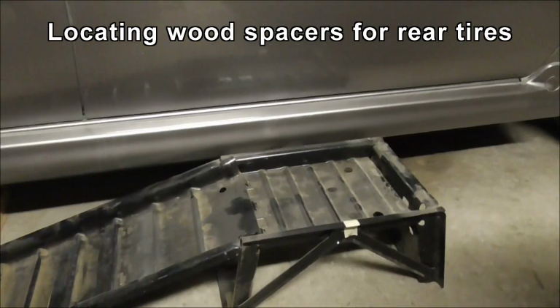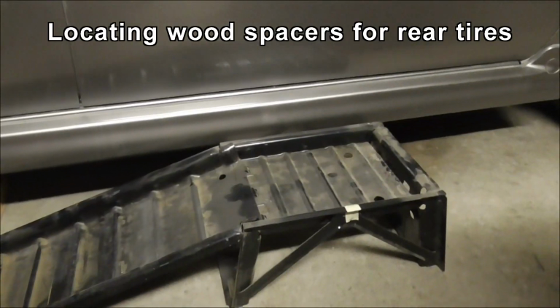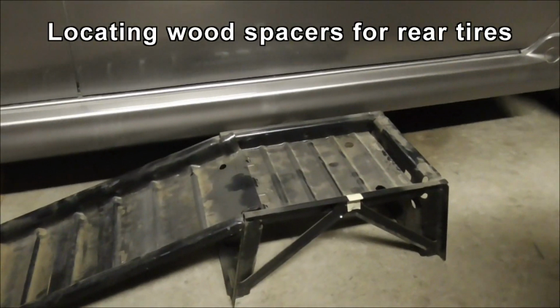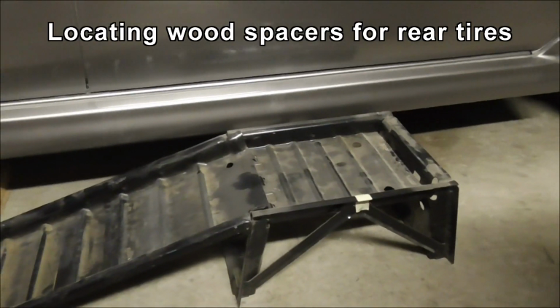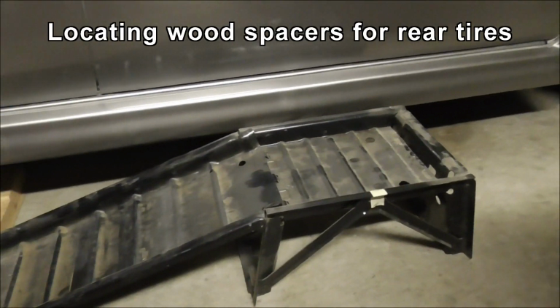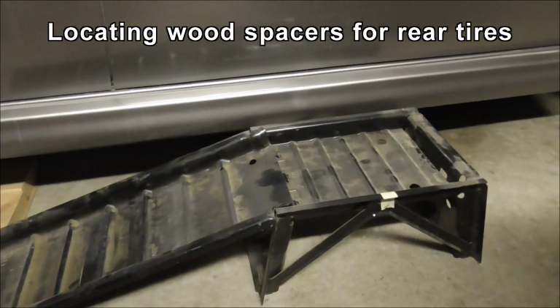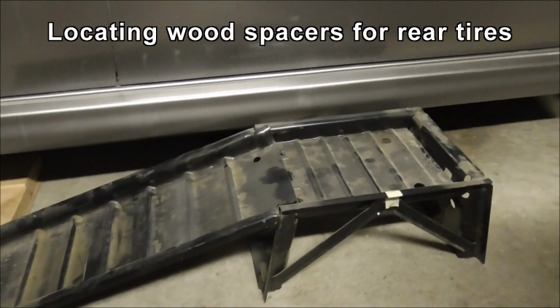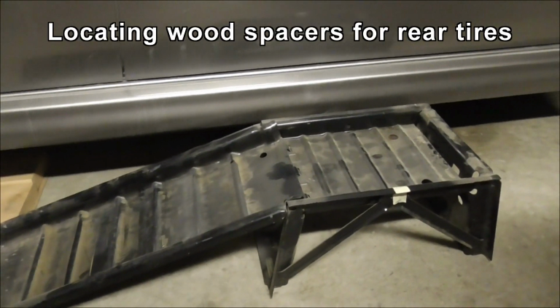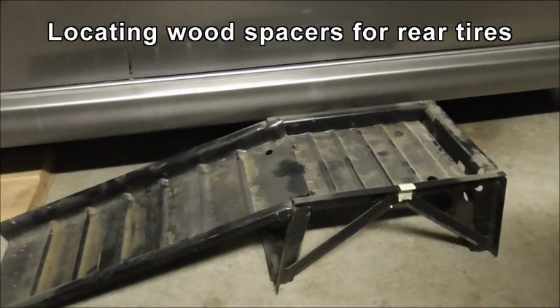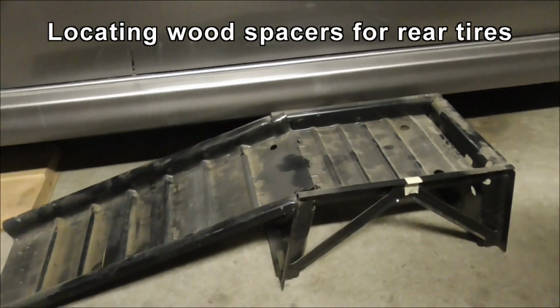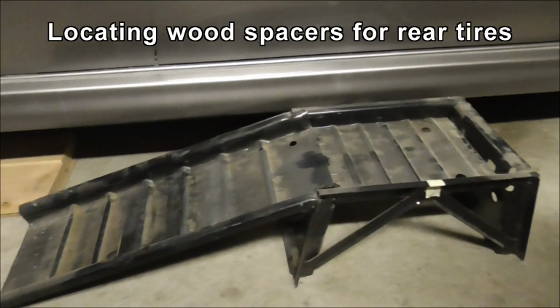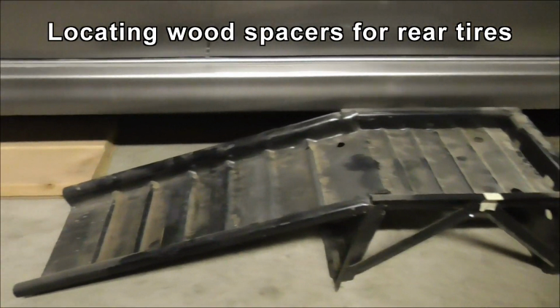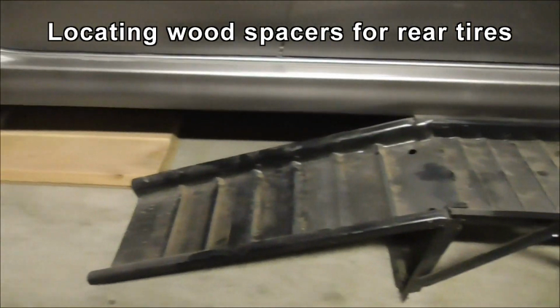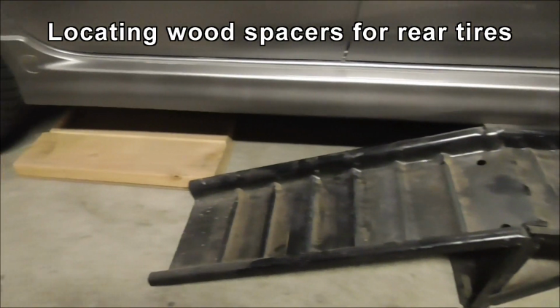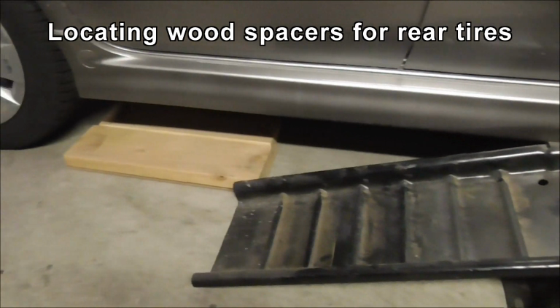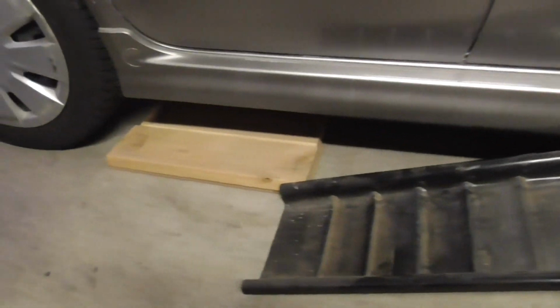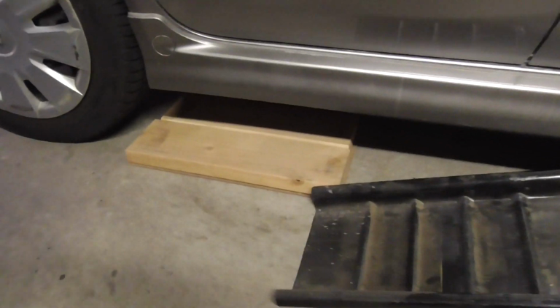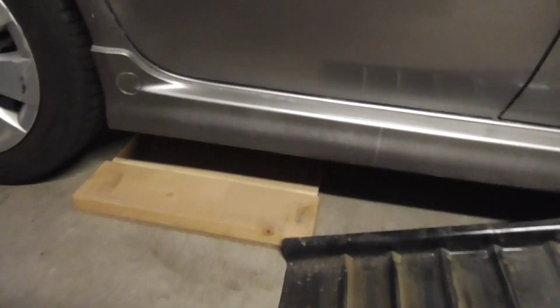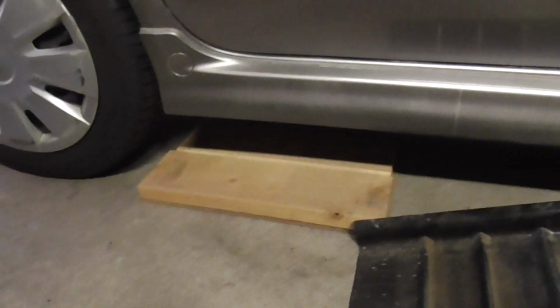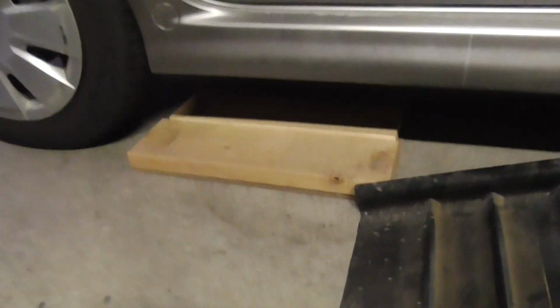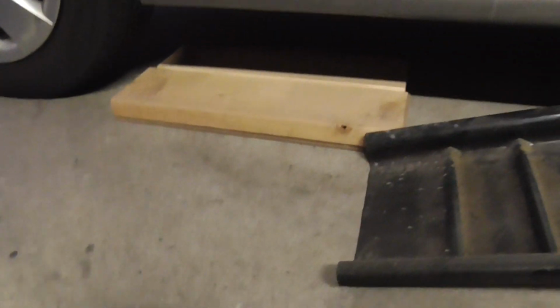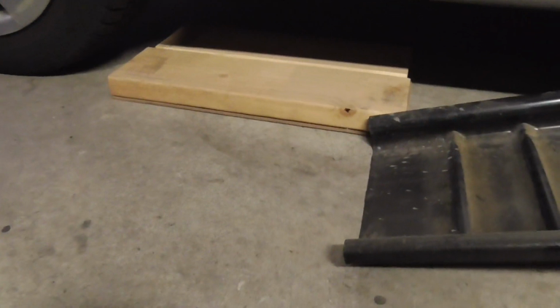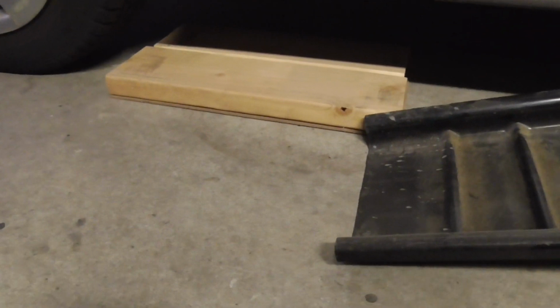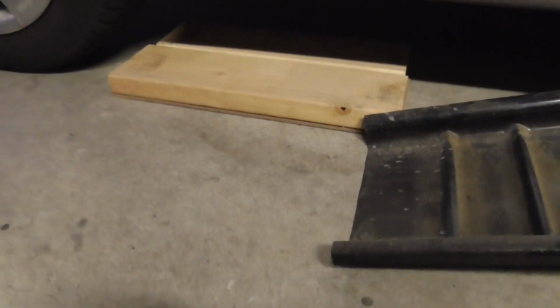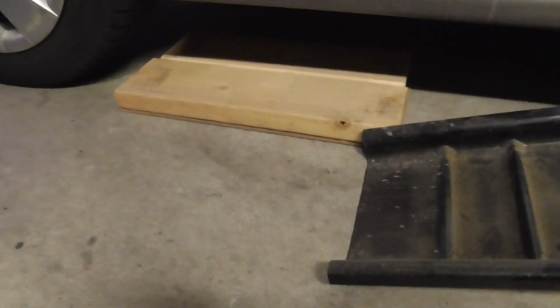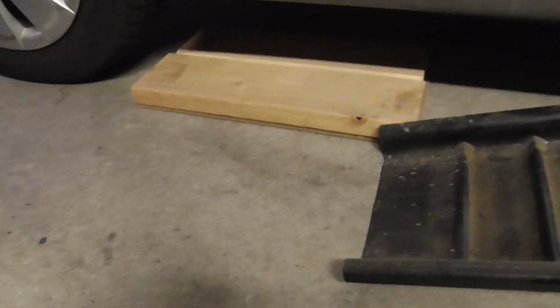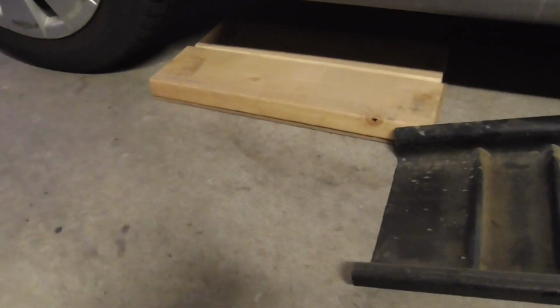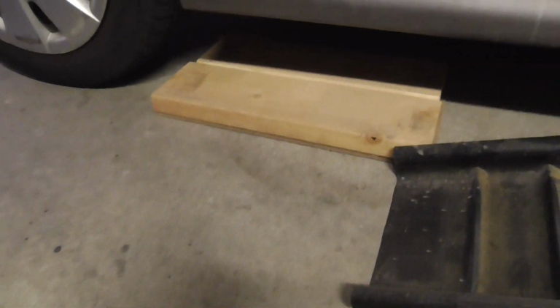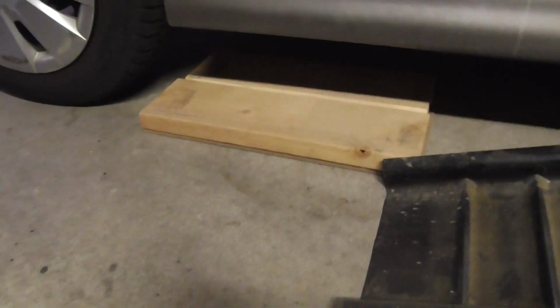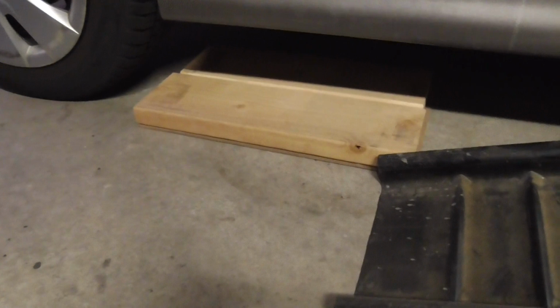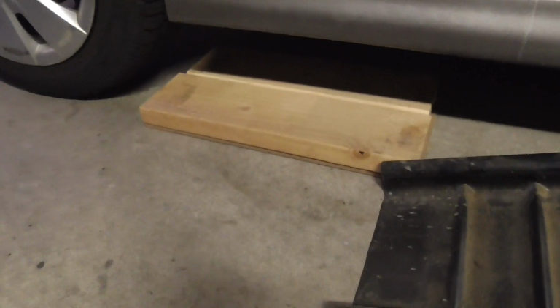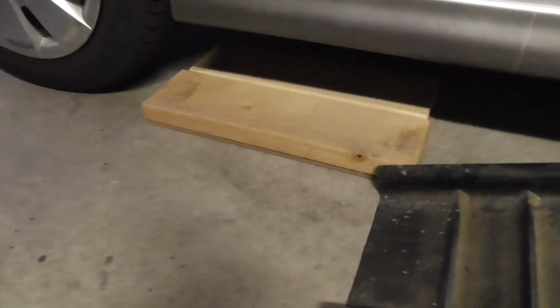Right now obviously the ramp is not going to go under the car, but I have these spacers — a pair of 2x6s and a little bit of hardboard under to hold them together.